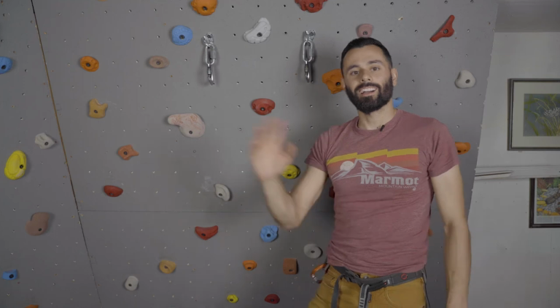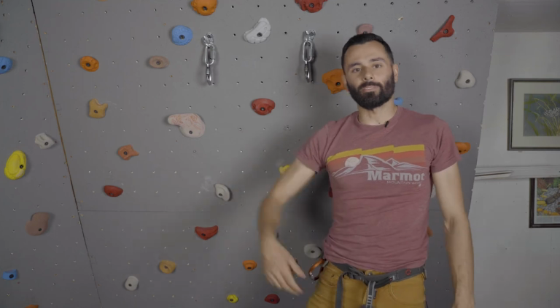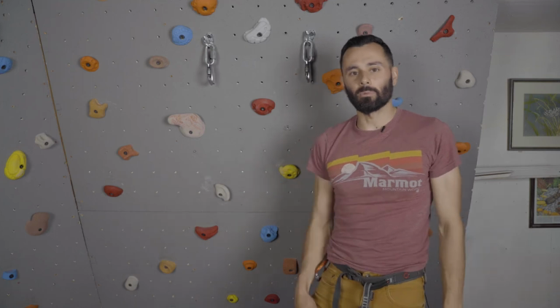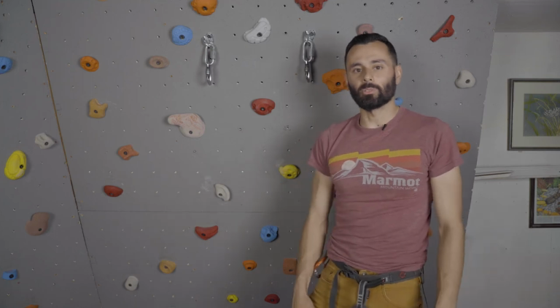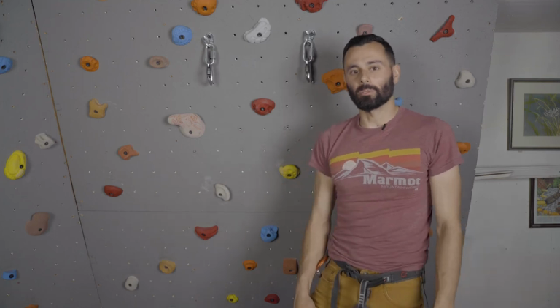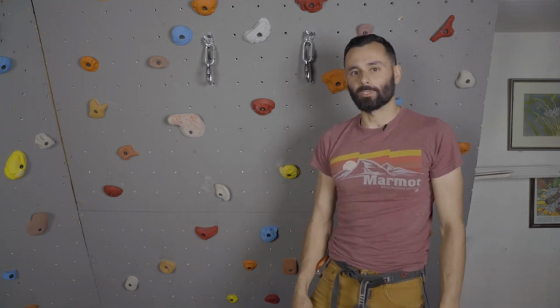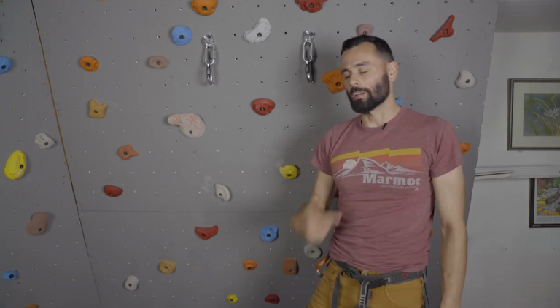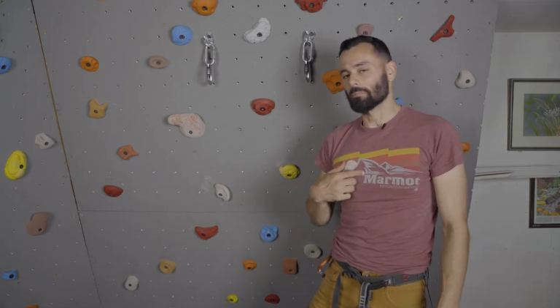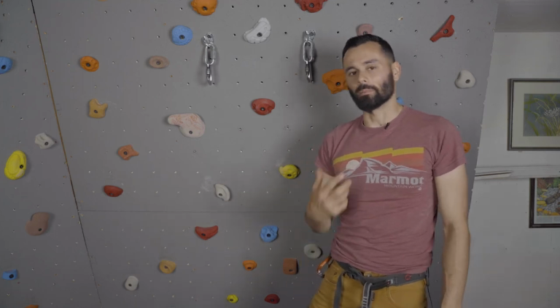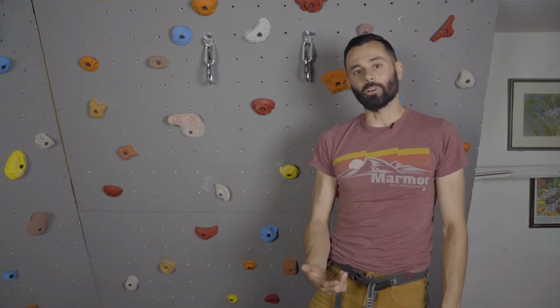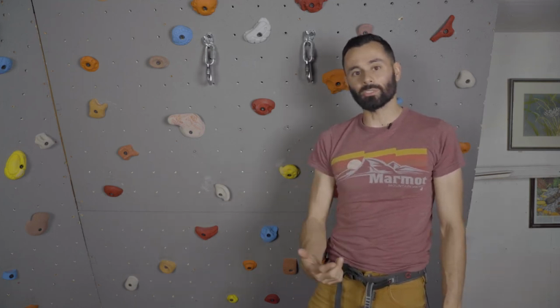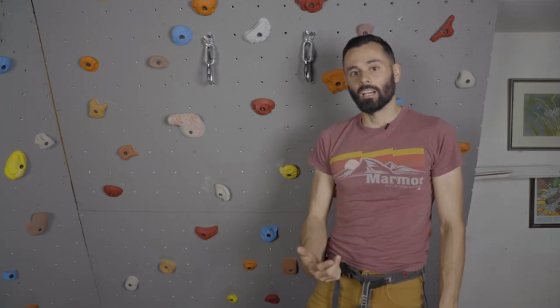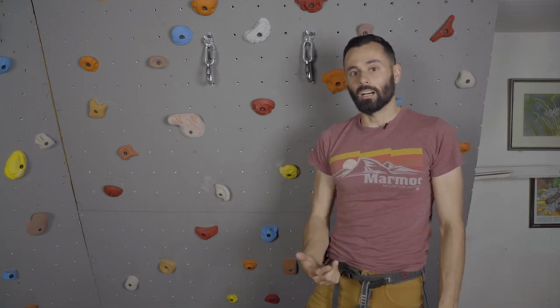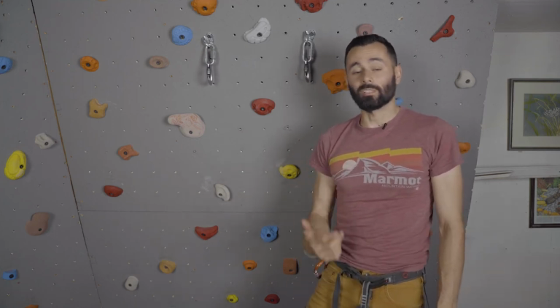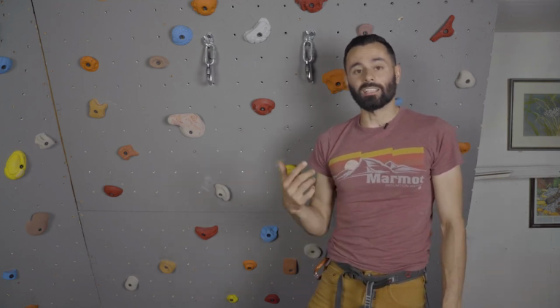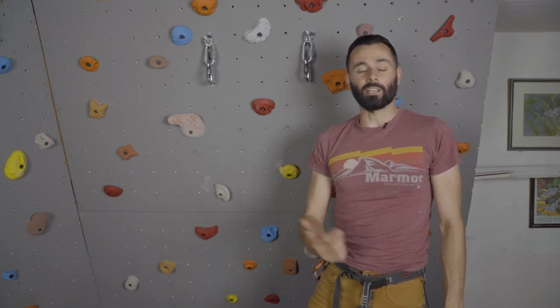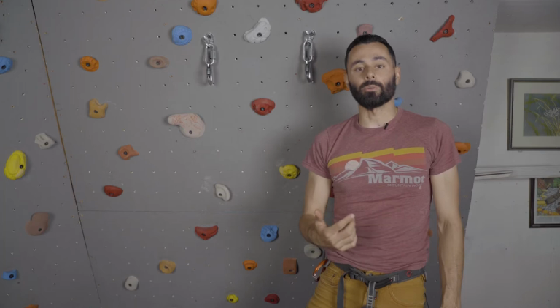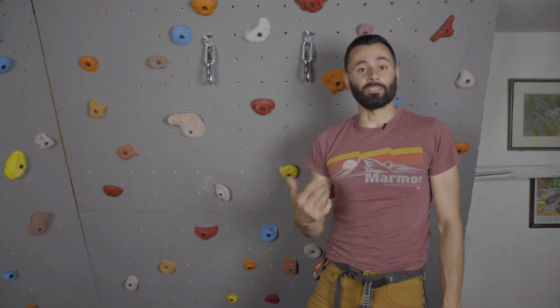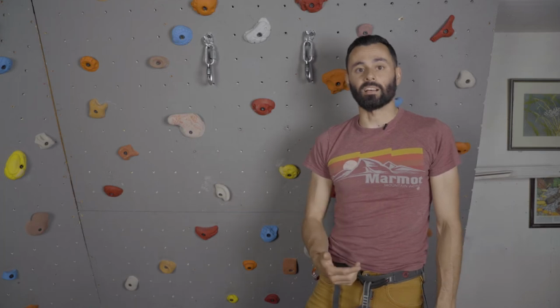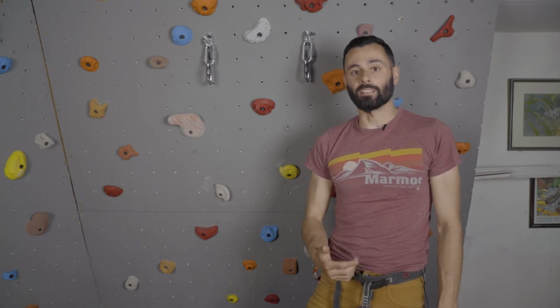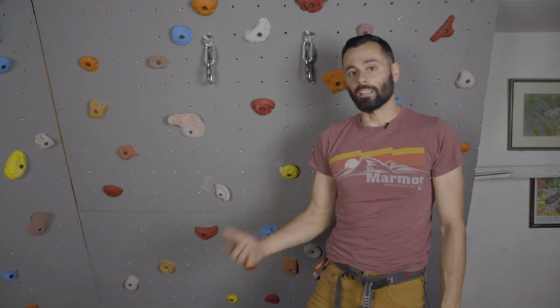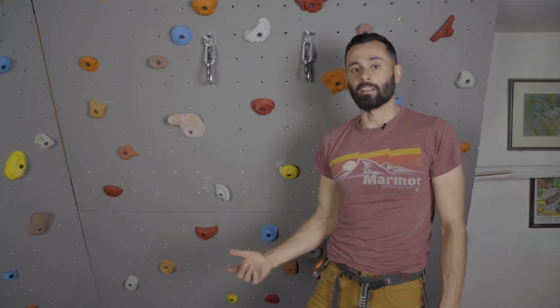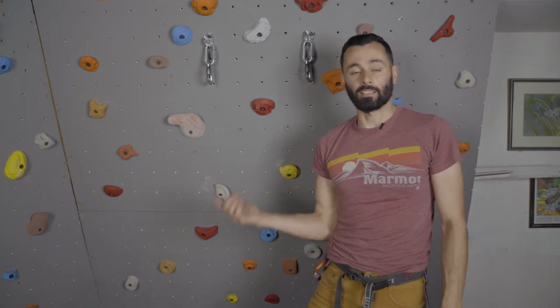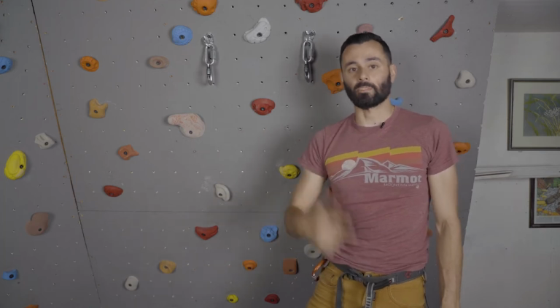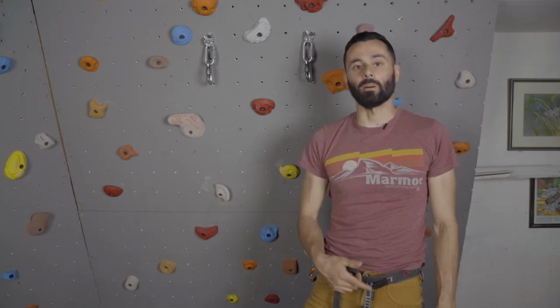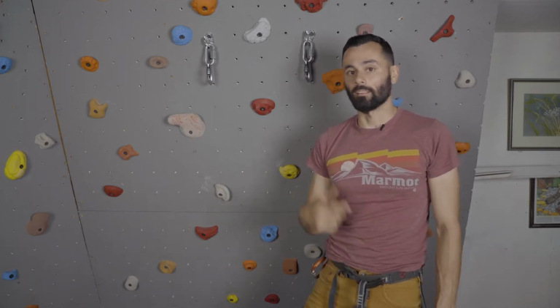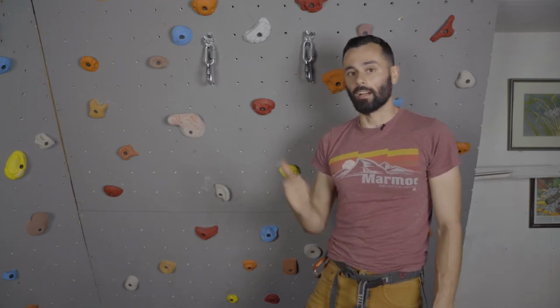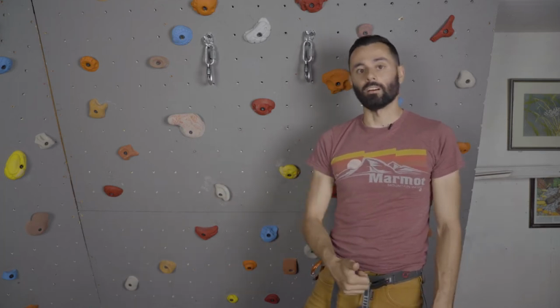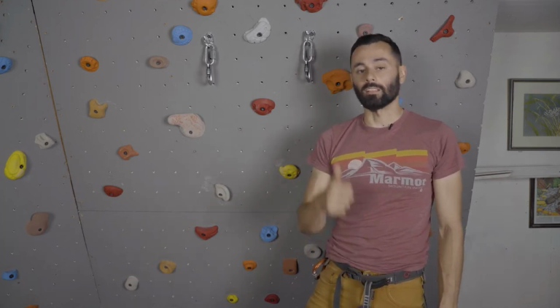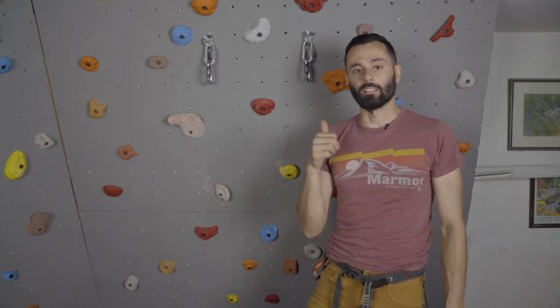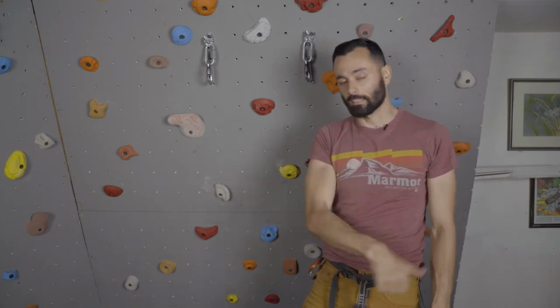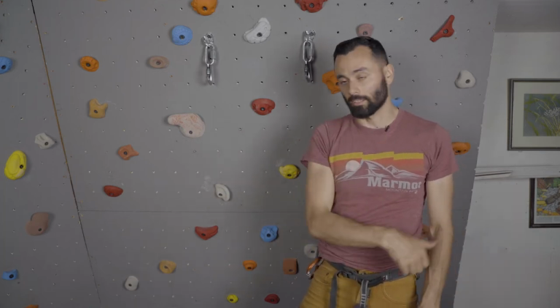Hi everyone, welcome to Explore and Traverse. My name is Mike, I'm your host. If you get any value out of this content, hit that like, hit that subscribe button. I love it, let's get started.